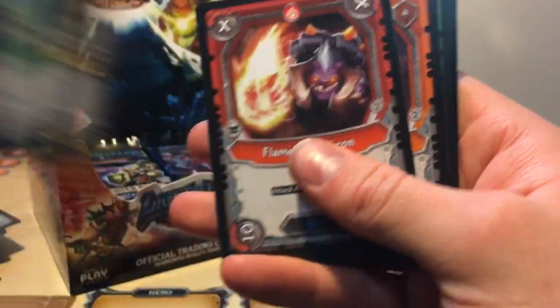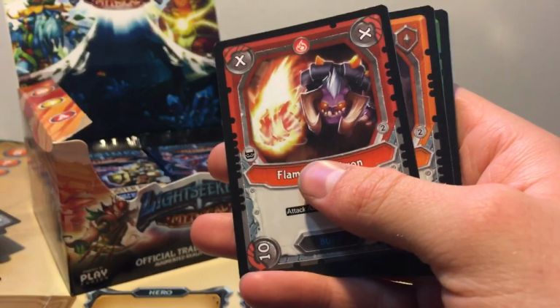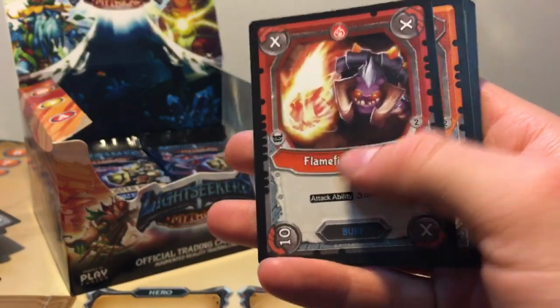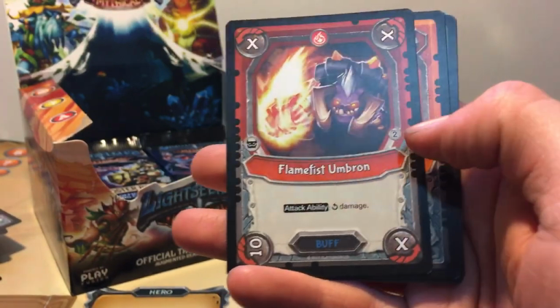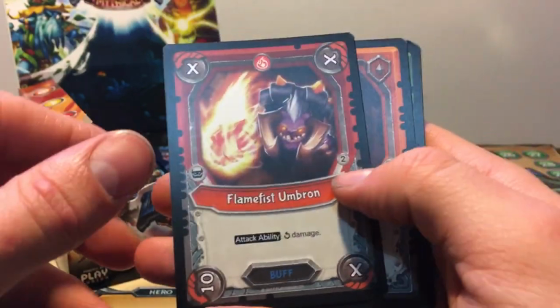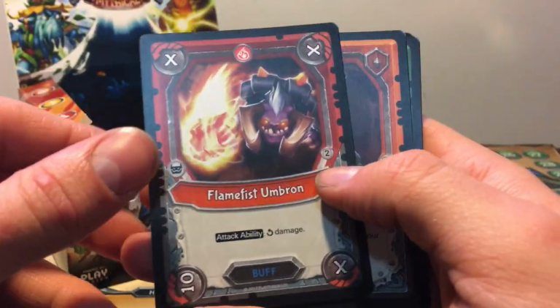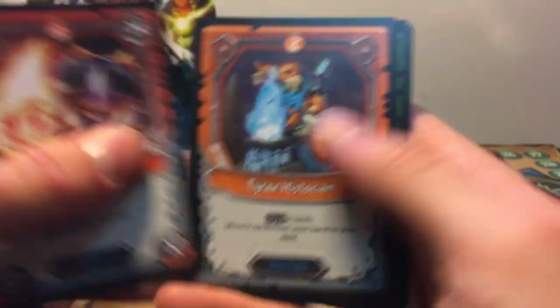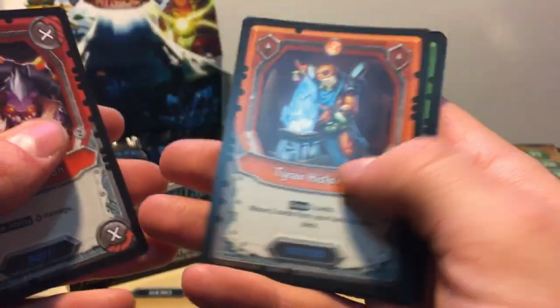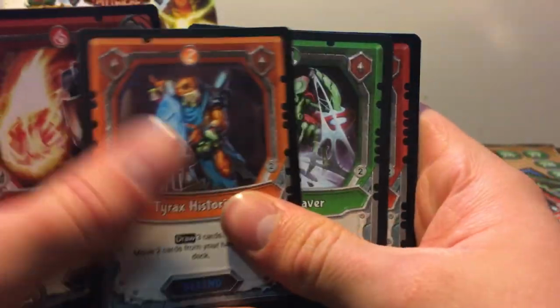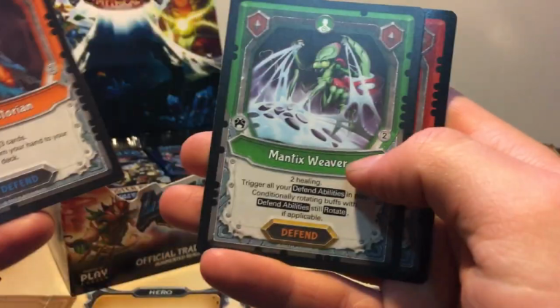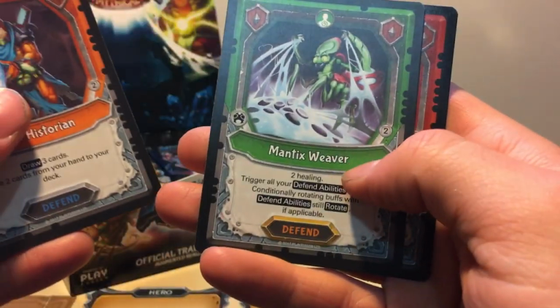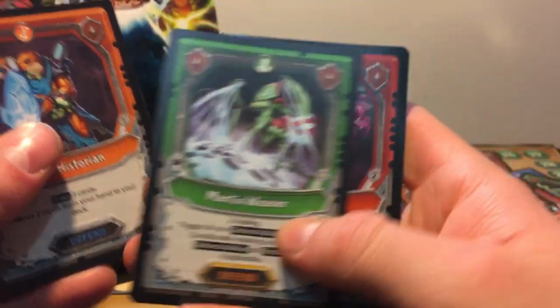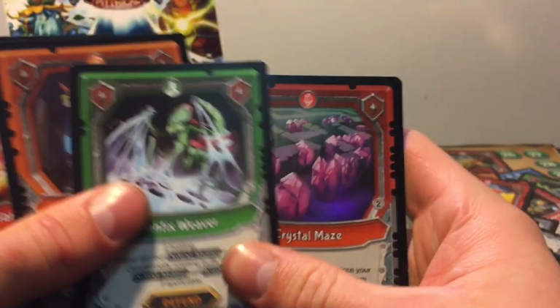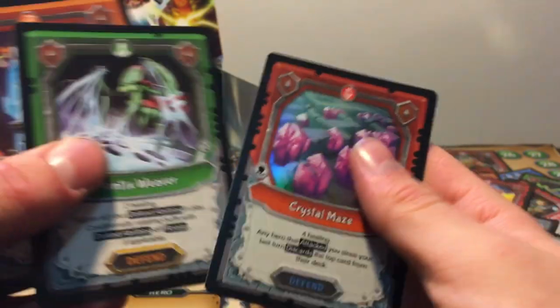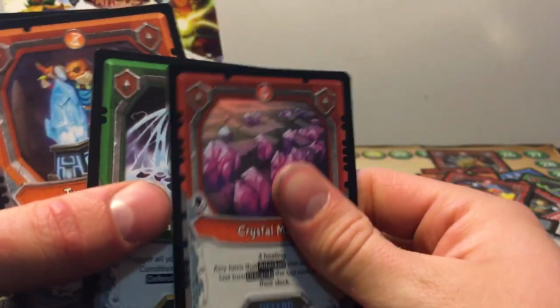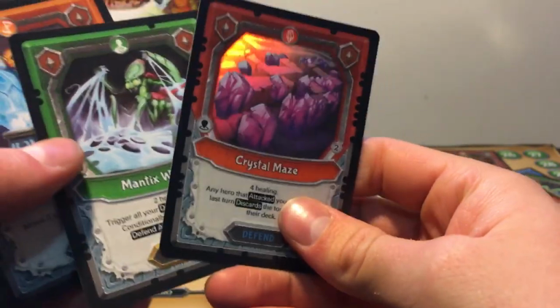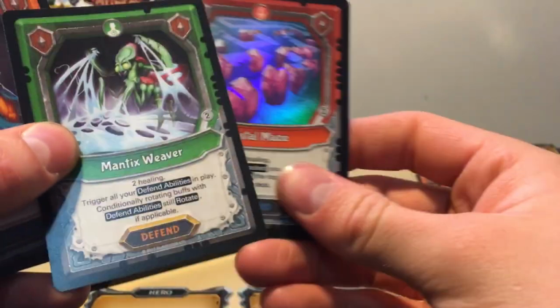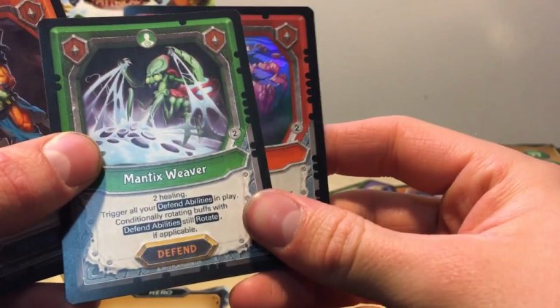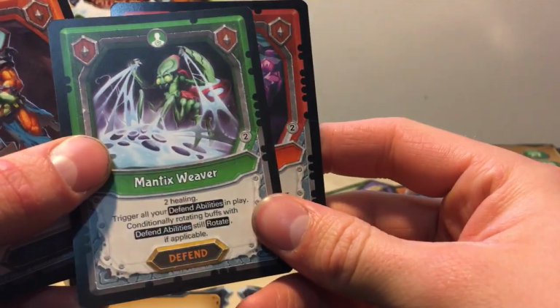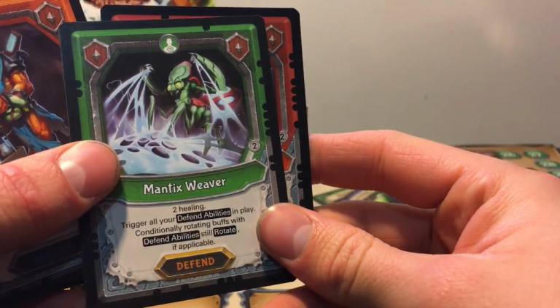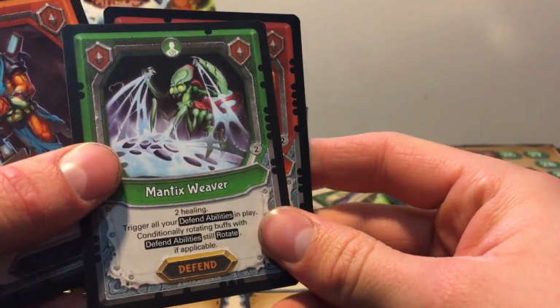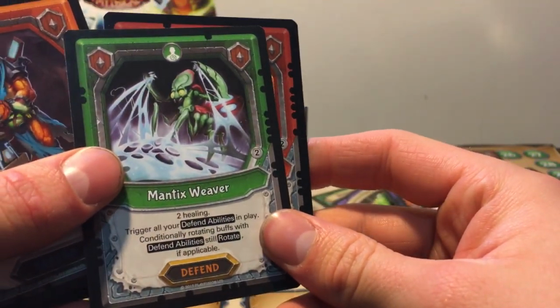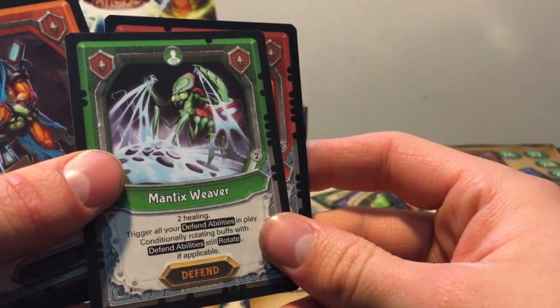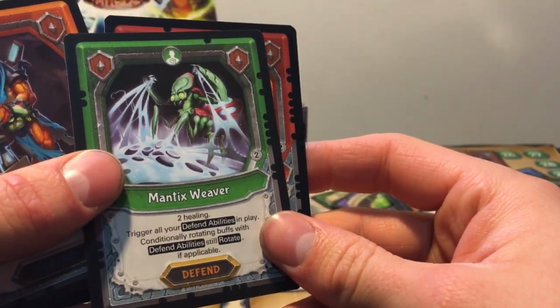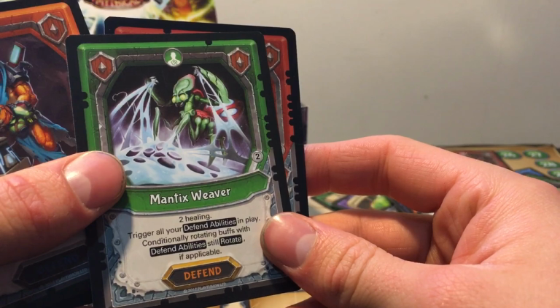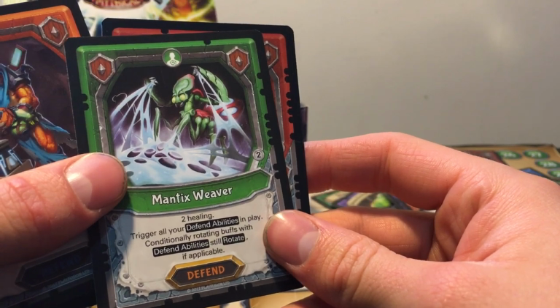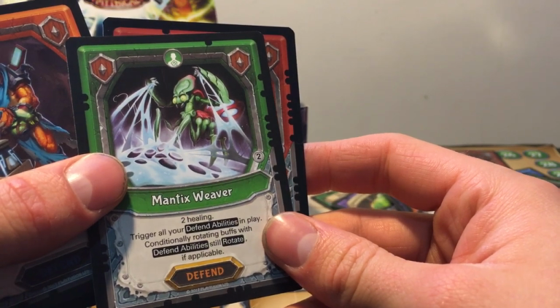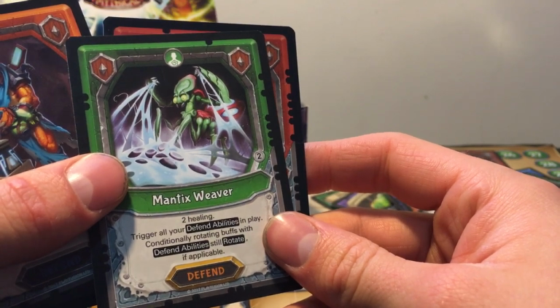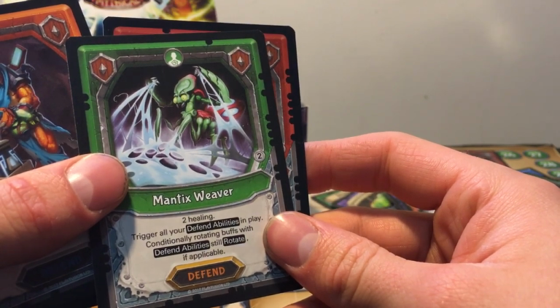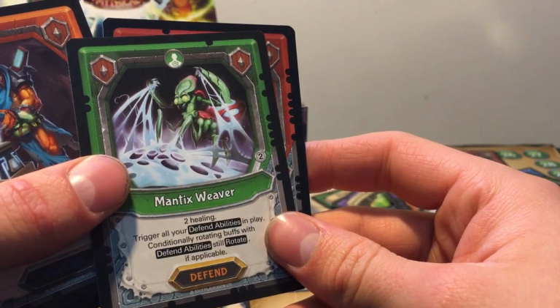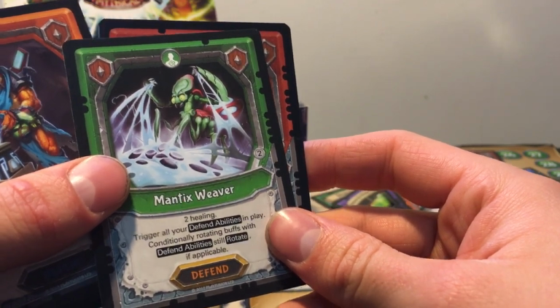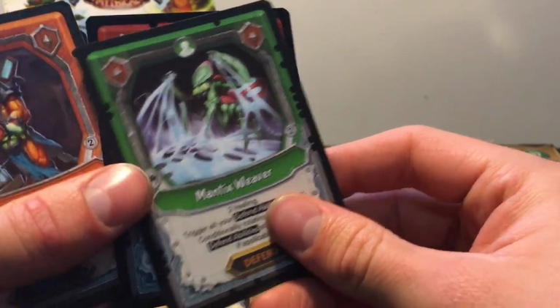Flame Fist Umbron, Tyrax Historian, Mantic Sweeber, and a Foil Crystal Maze. Mantic Sweeber: two healing trigger, all your defend ability at play, conditionally rotating — boss when defend ability is still rotate if applicable.